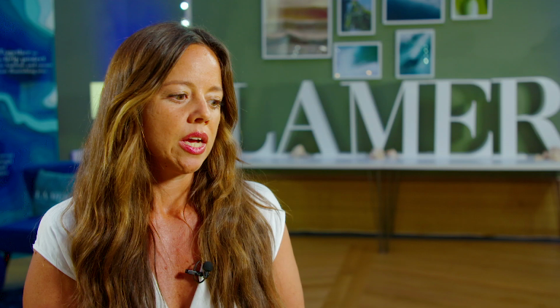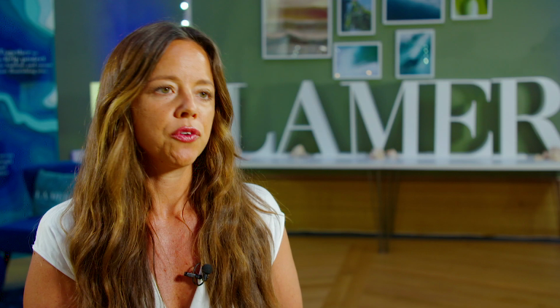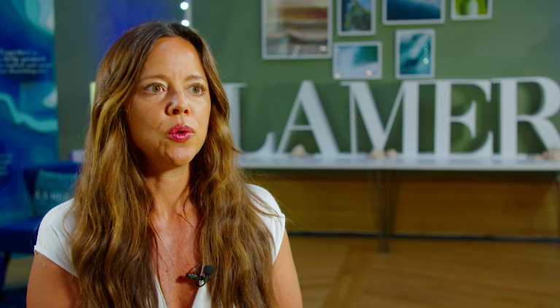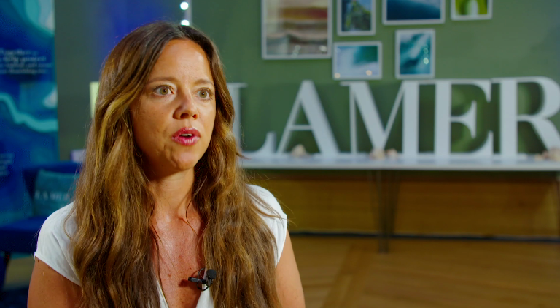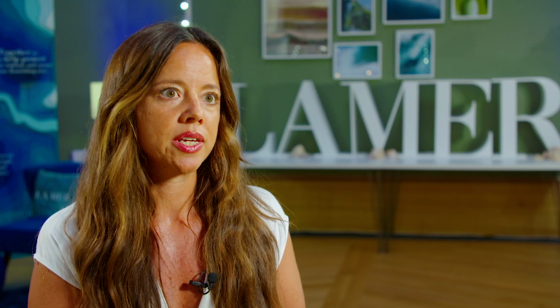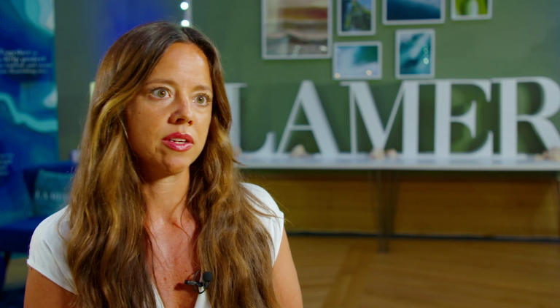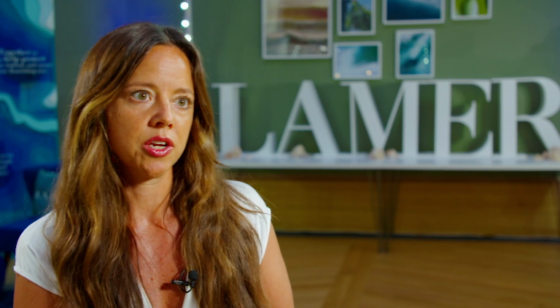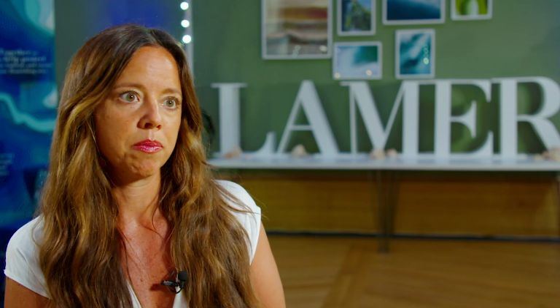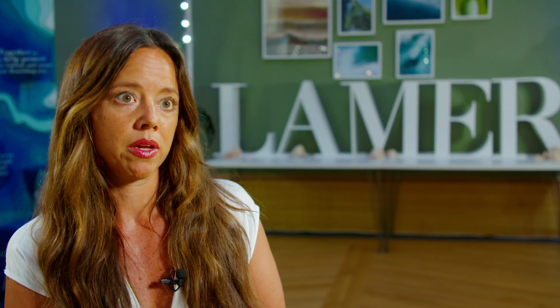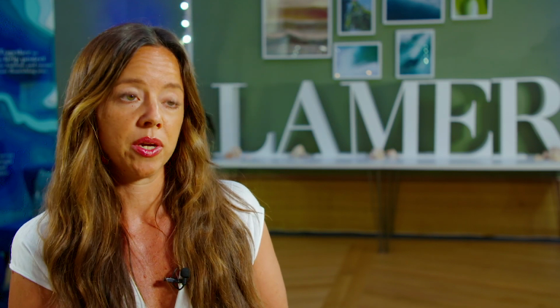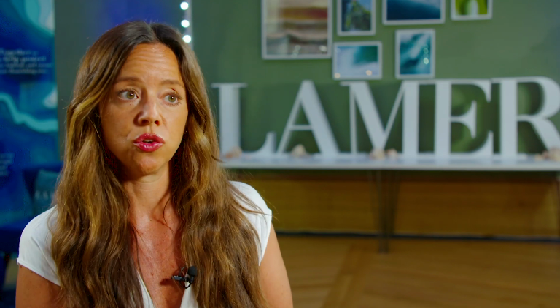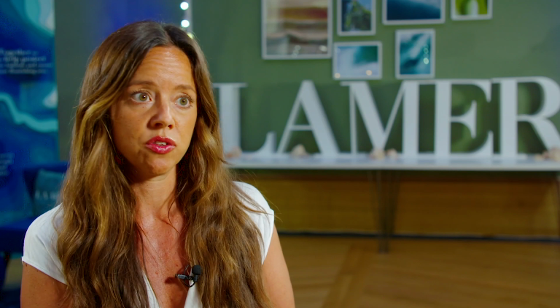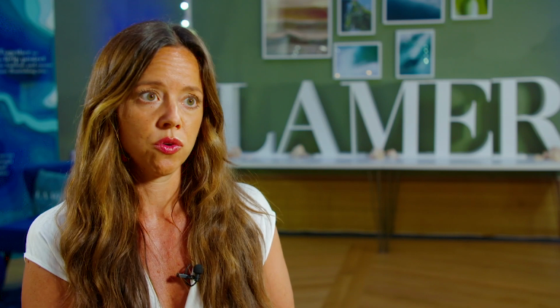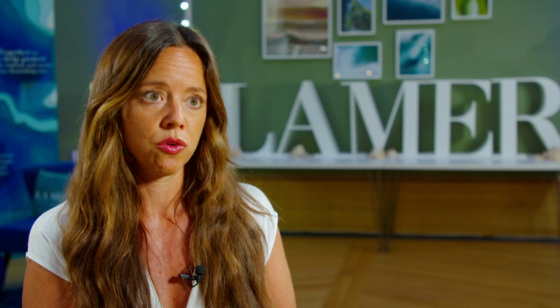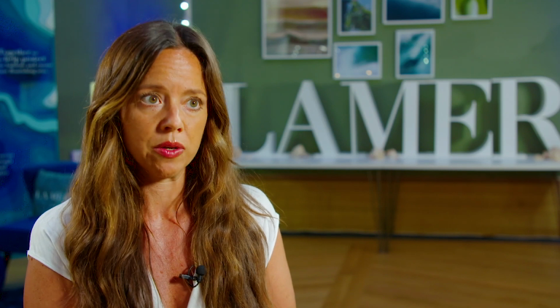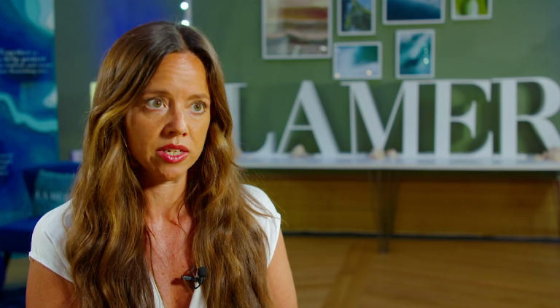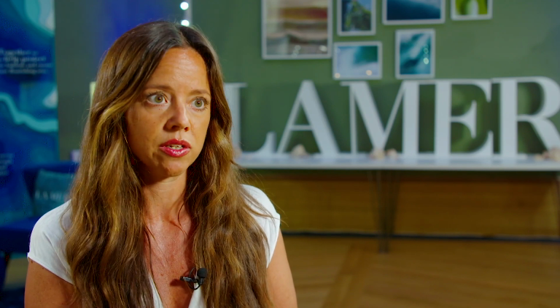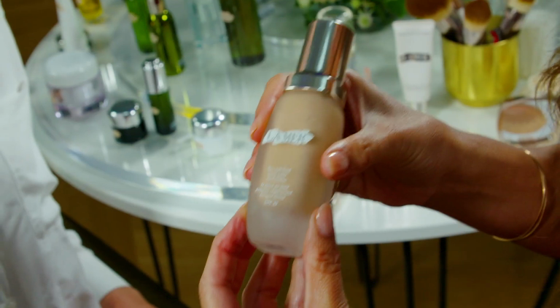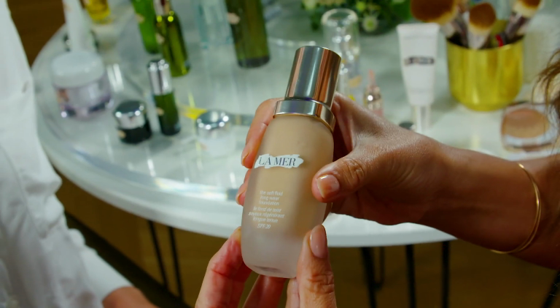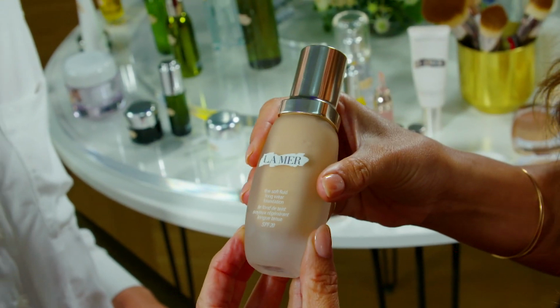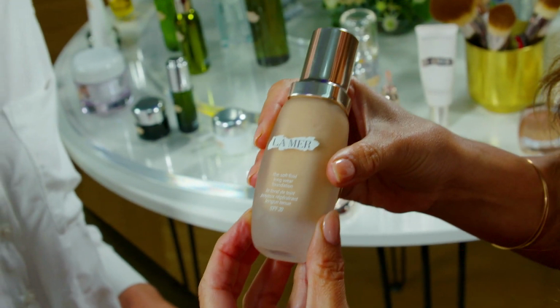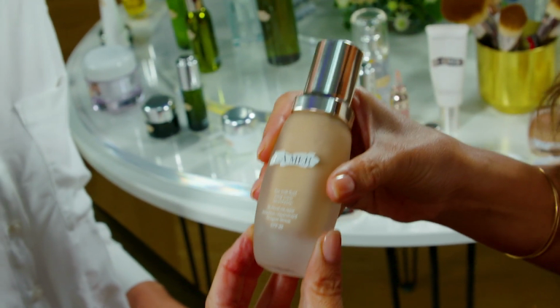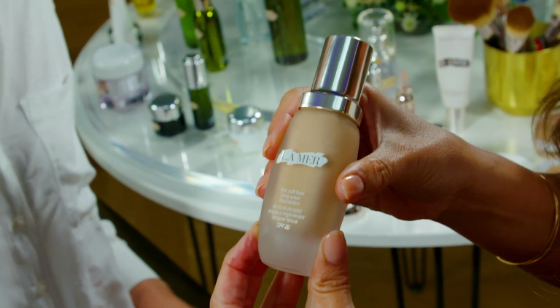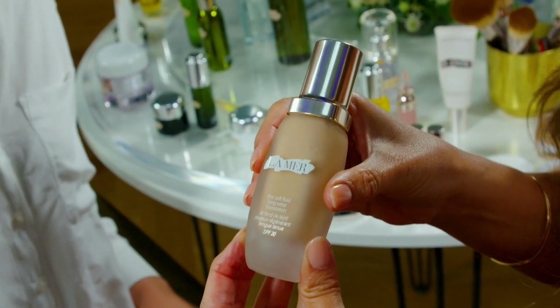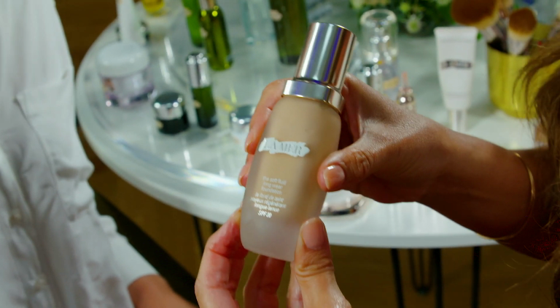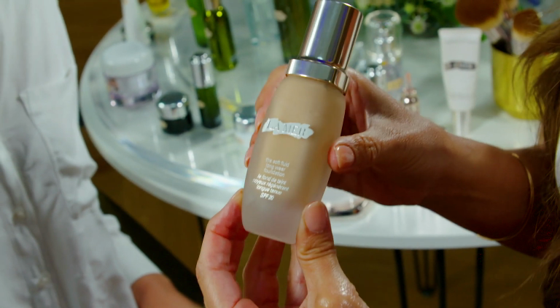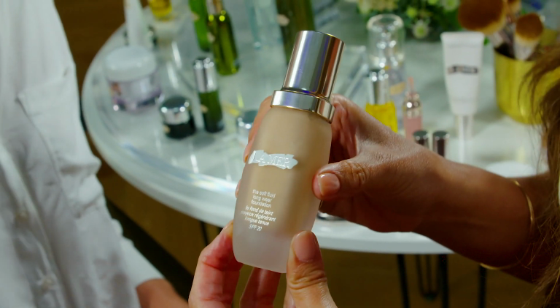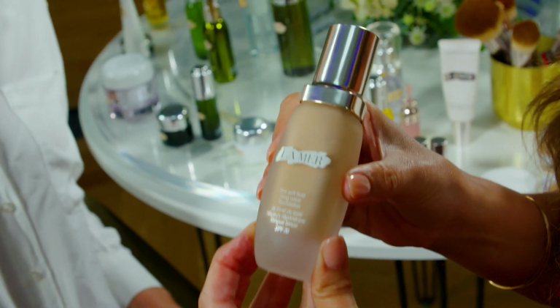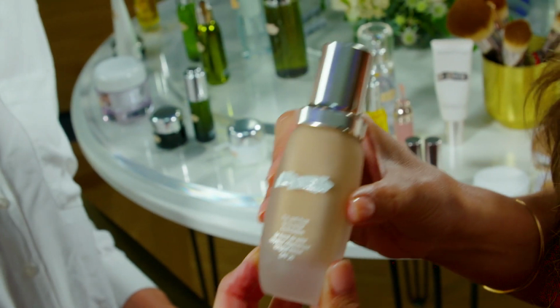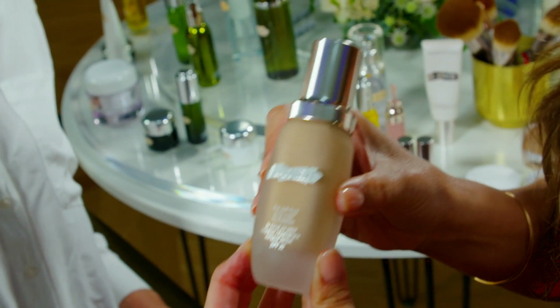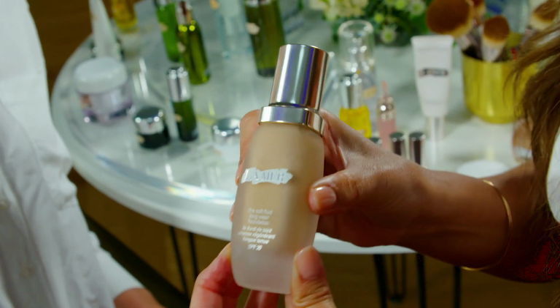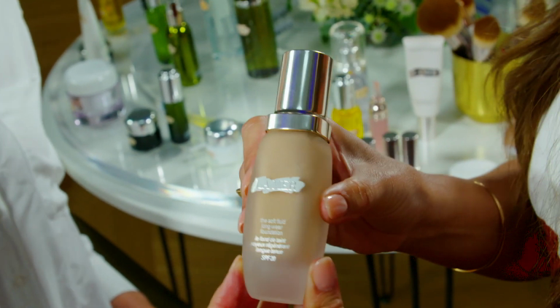The fluid foundation is going to be my choice for foundation. It has SPF 20 and comes in 28 shades.